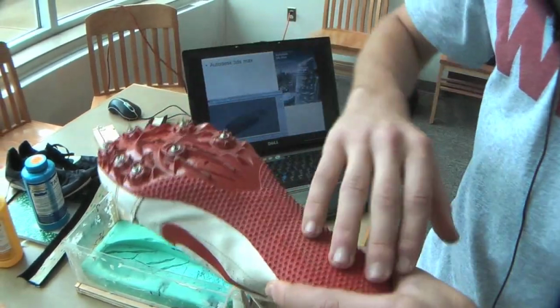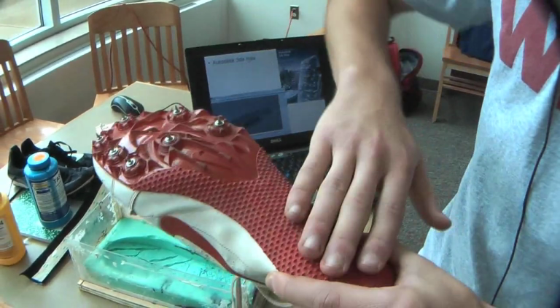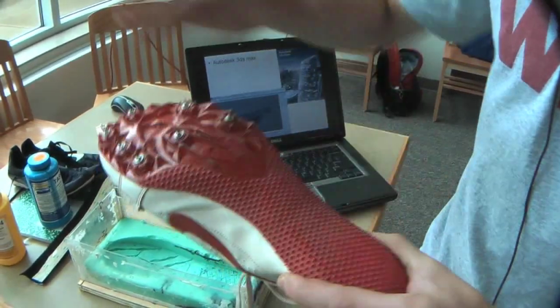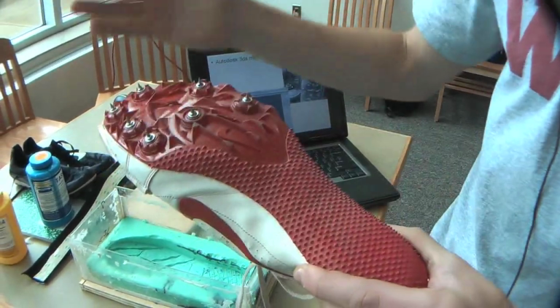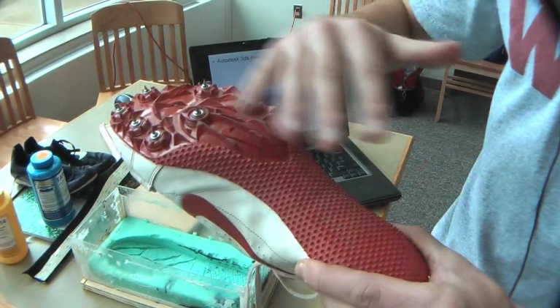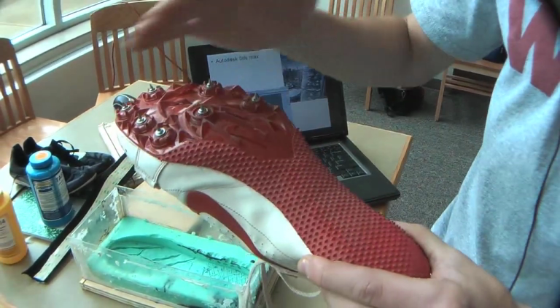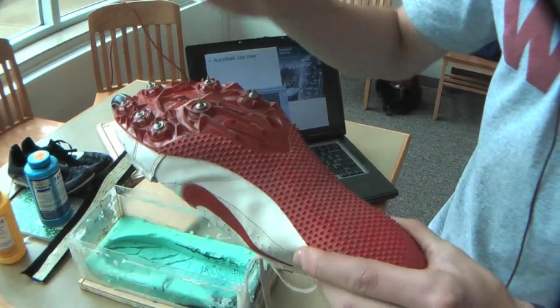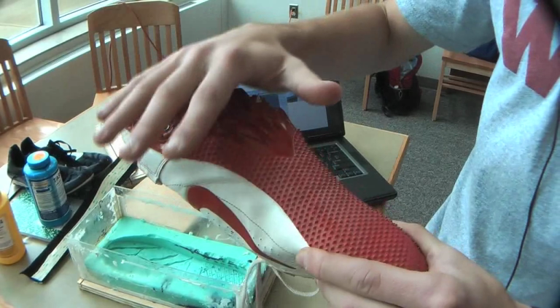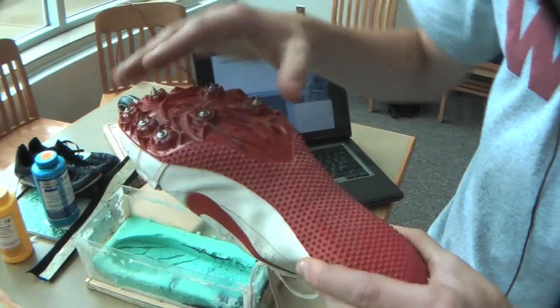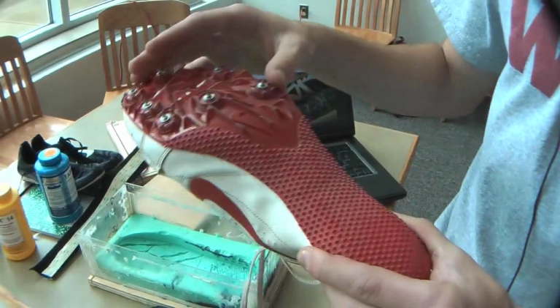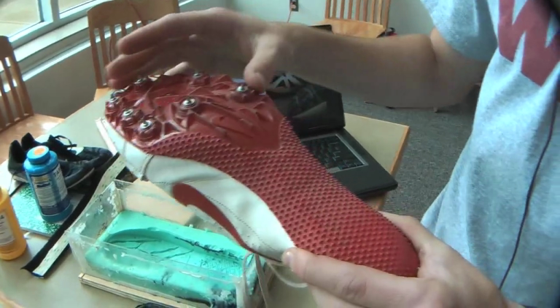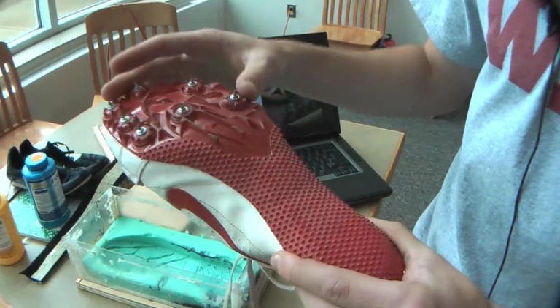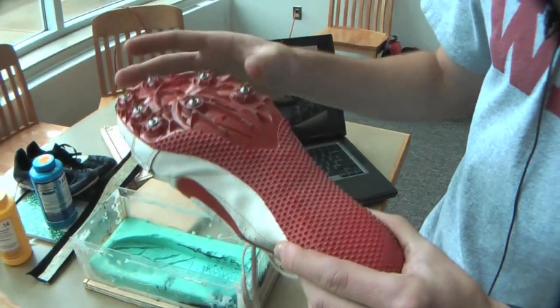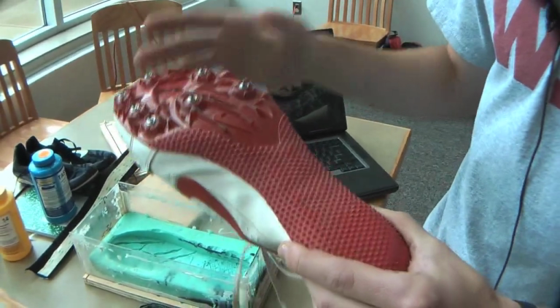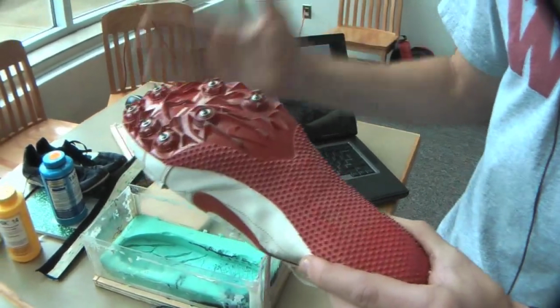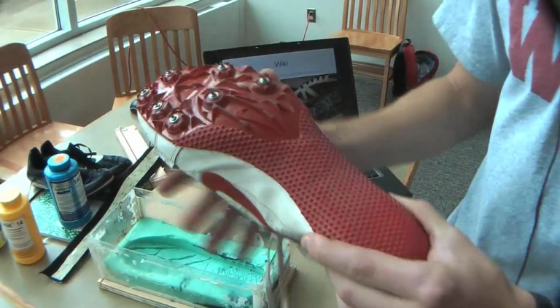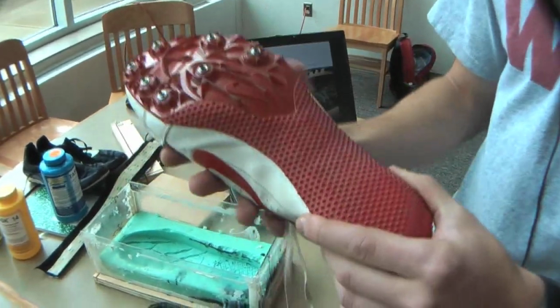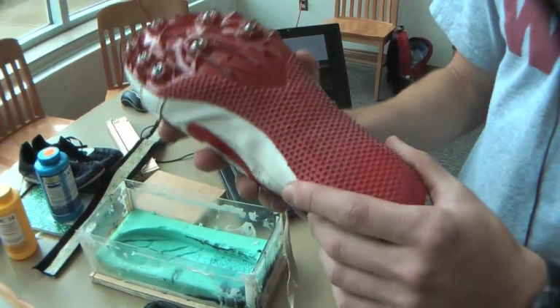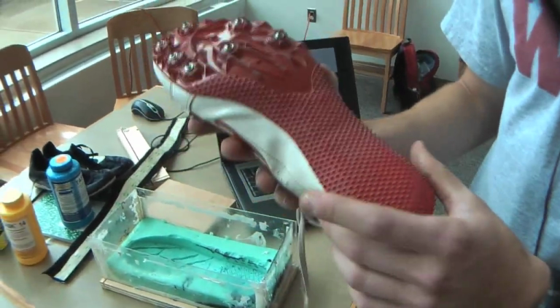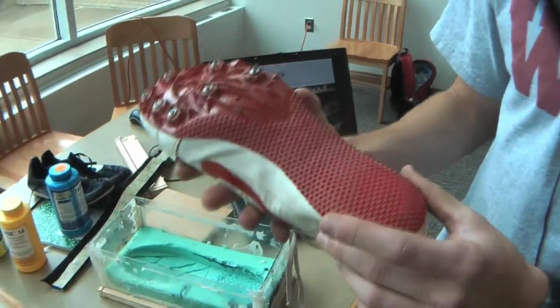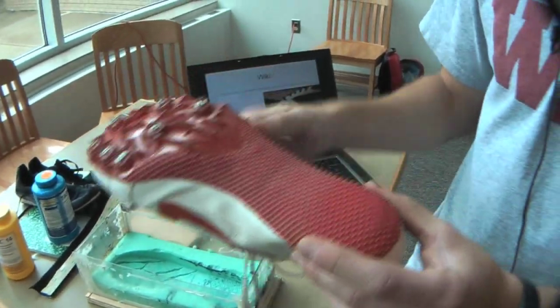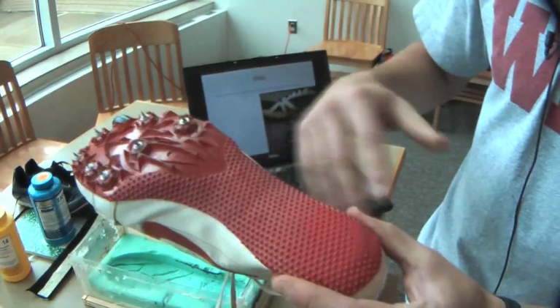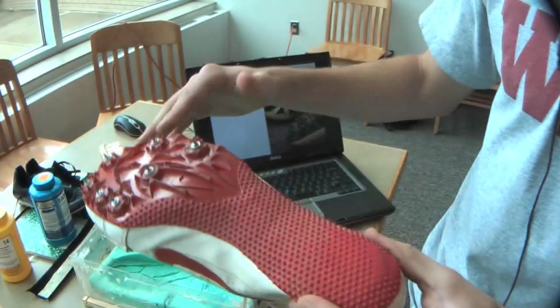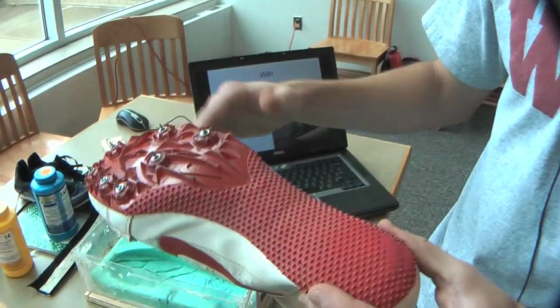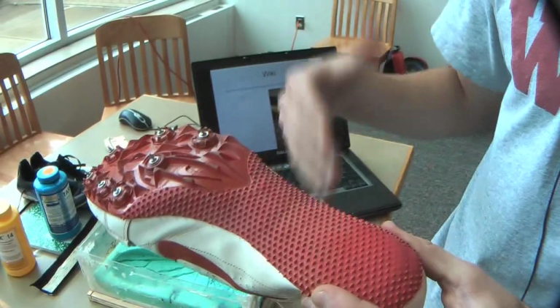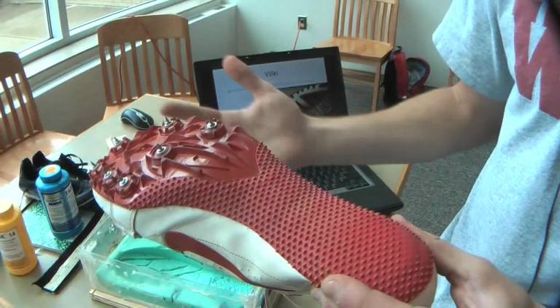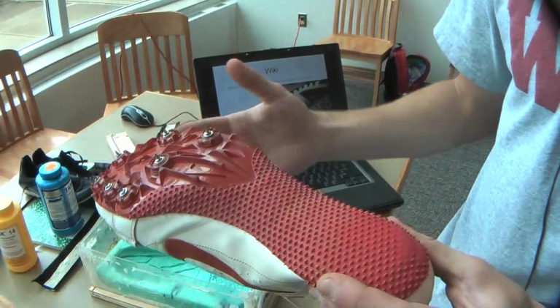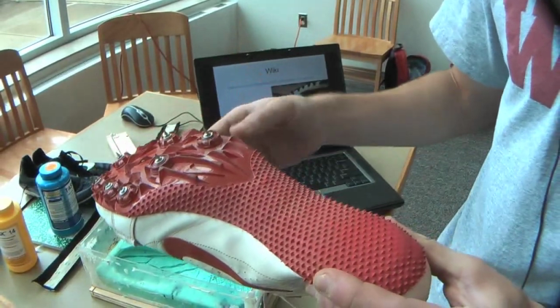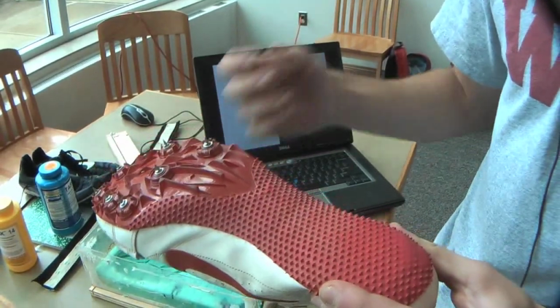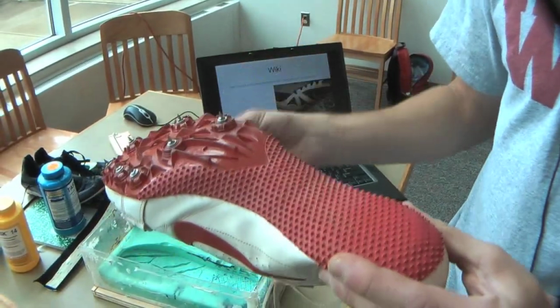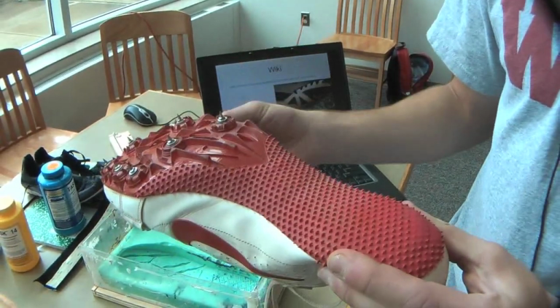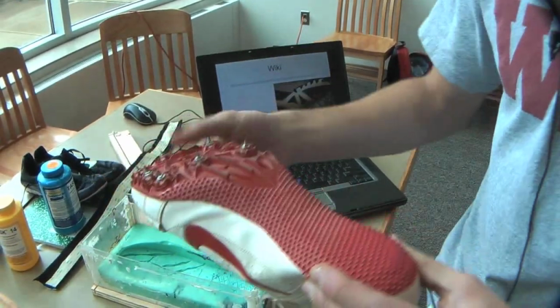My original plan was to make it so it doesn't dull, but then I decided: what if you just had interchangeable spike plates? Because it would solve a lot more problems.